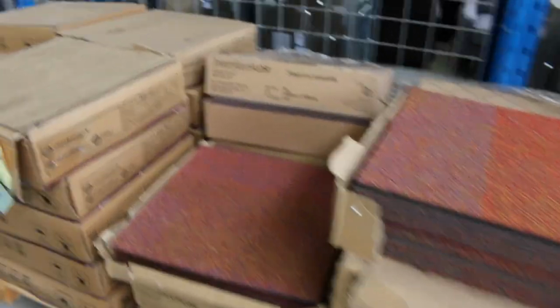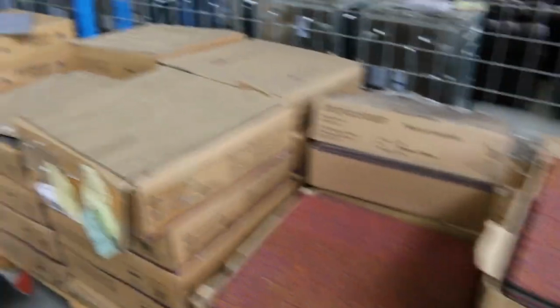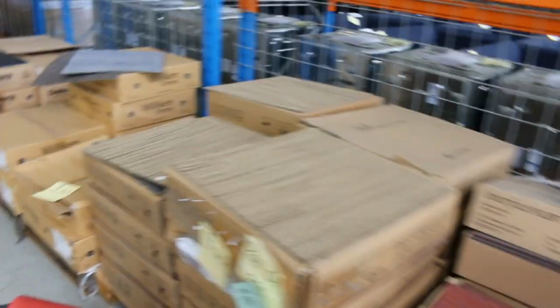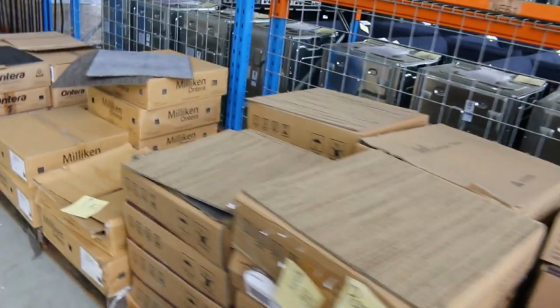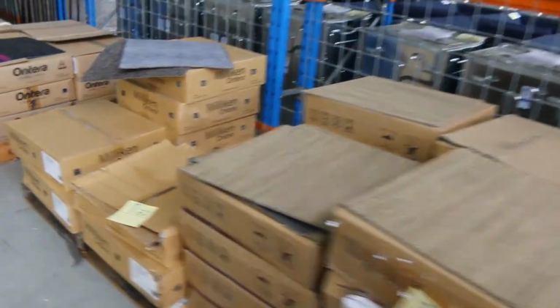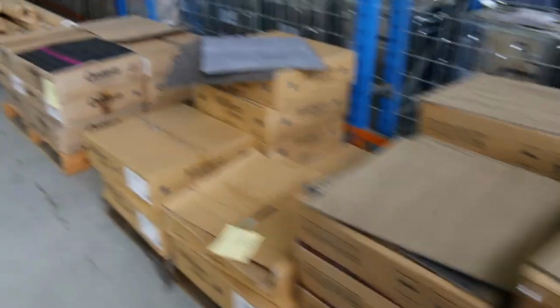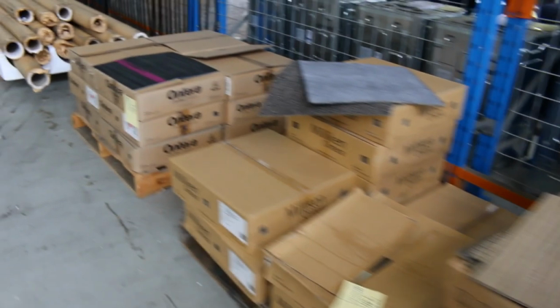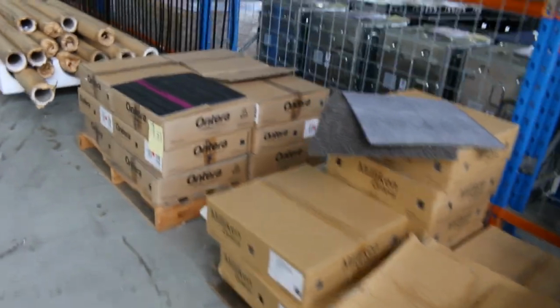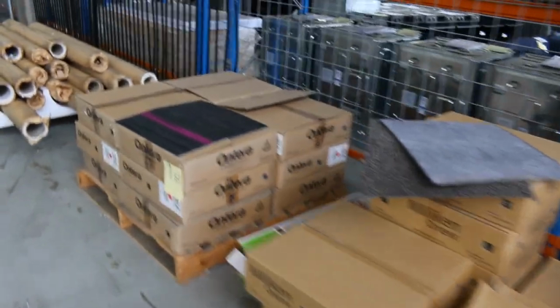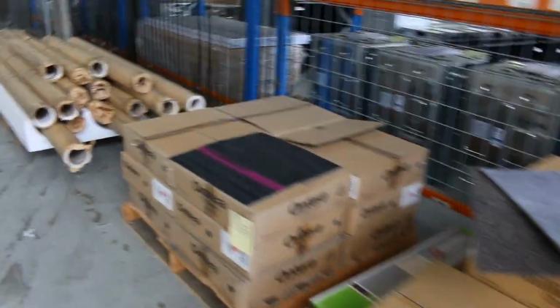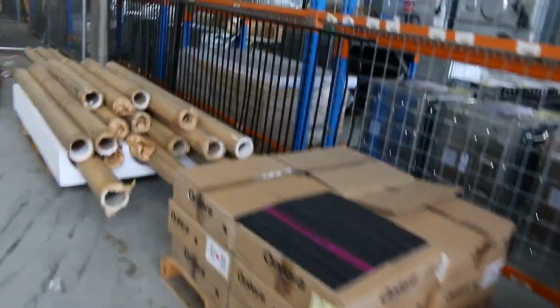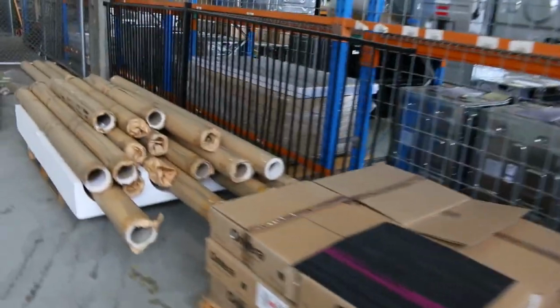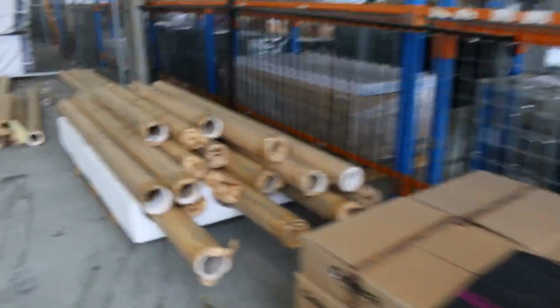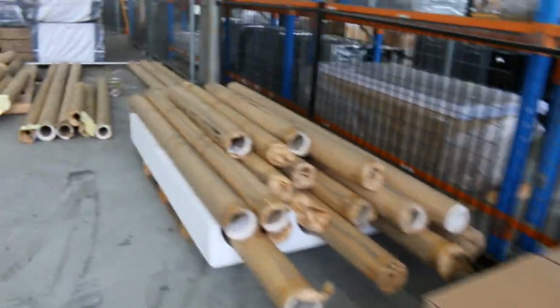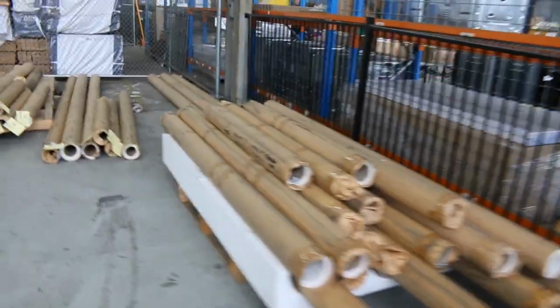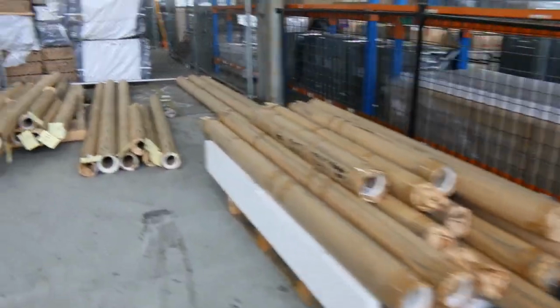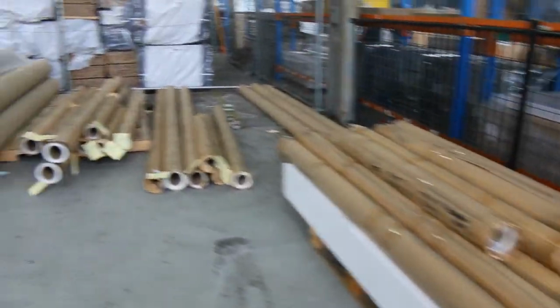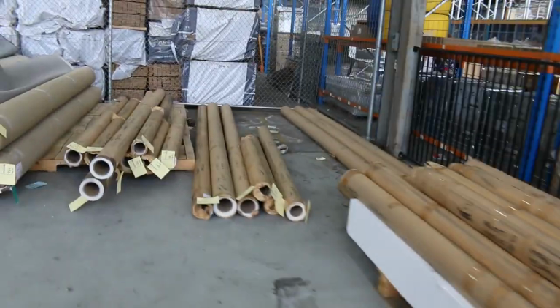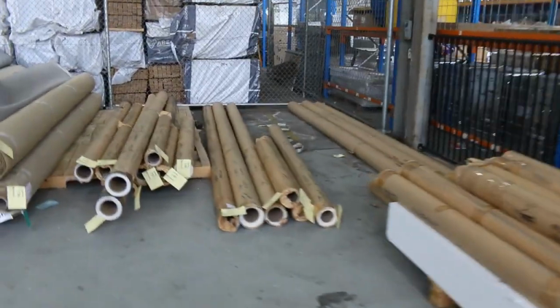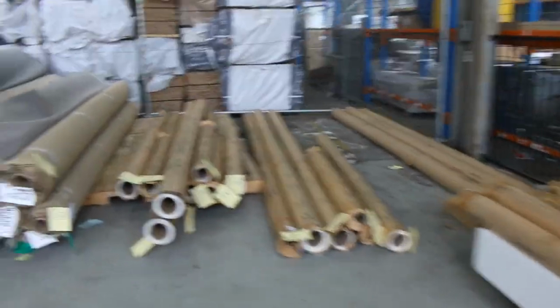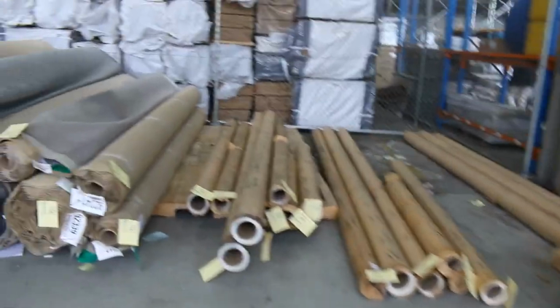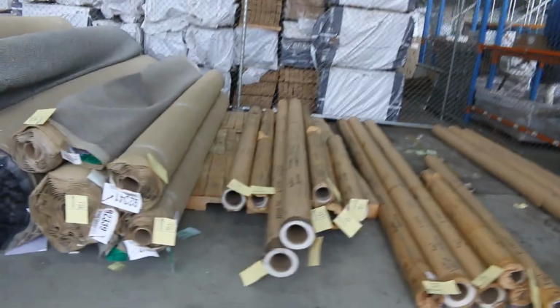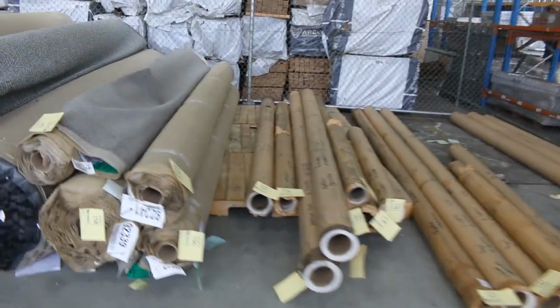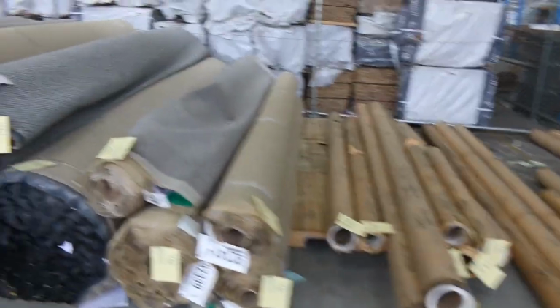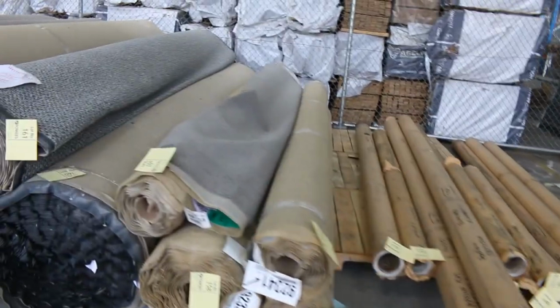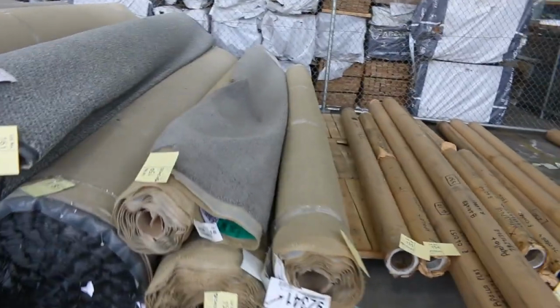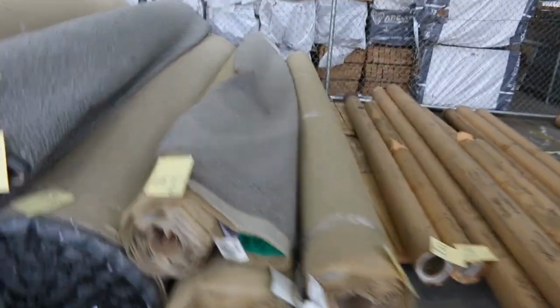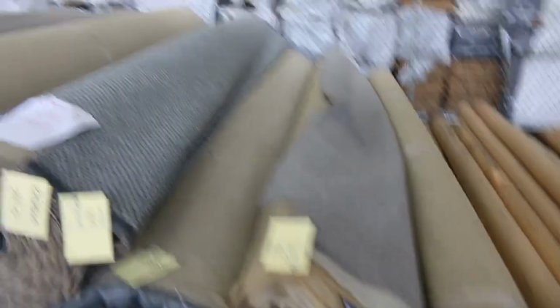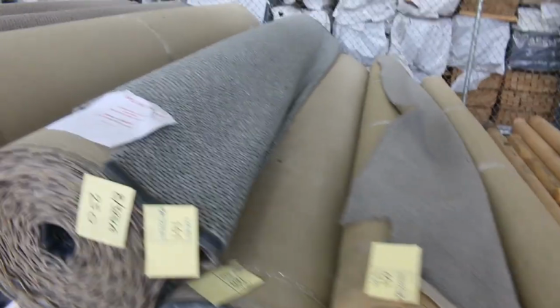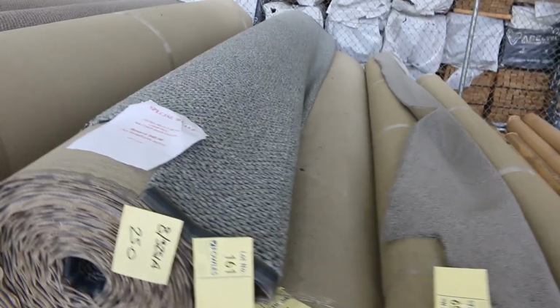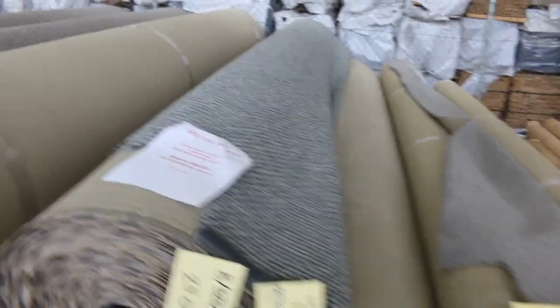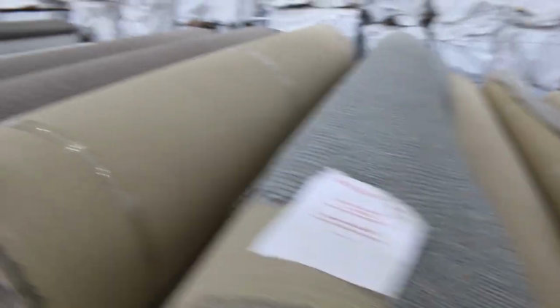Lots of carpet tiles in — I'm guessing they'll go for around that $10 a square metre mark, again a fraction of the normal price. Some of those will be up to $60 a square metre in the shops. And there are loads of larger rolls in a solution dyed nylon loop pile.